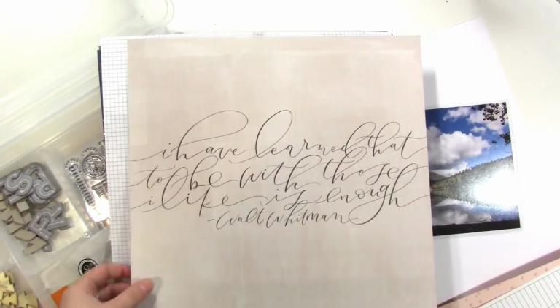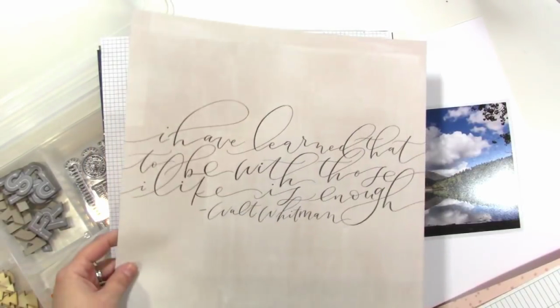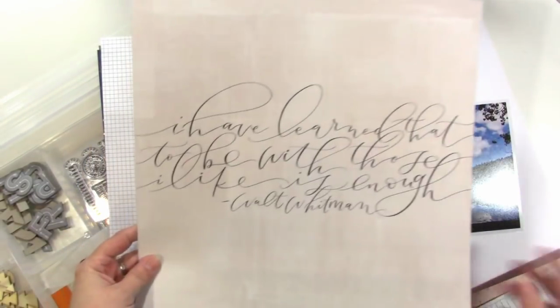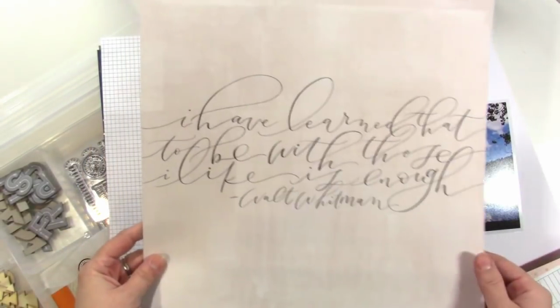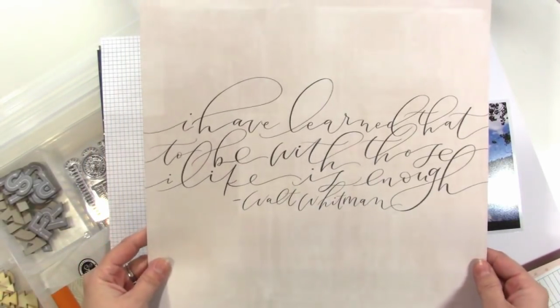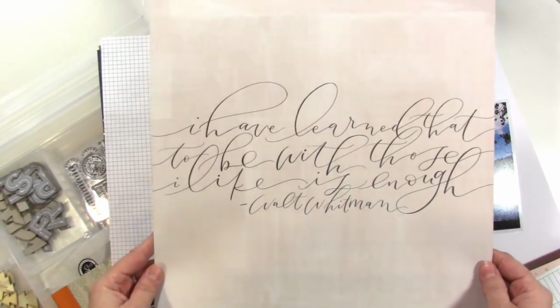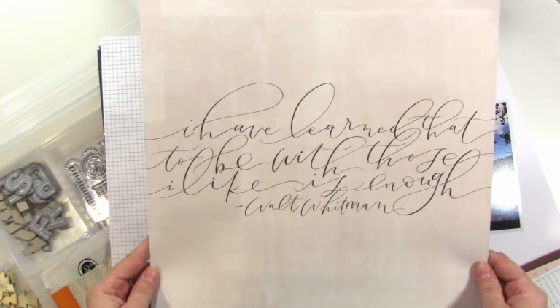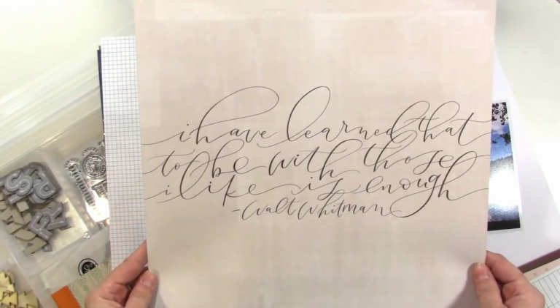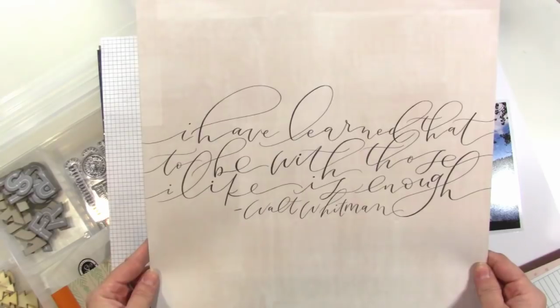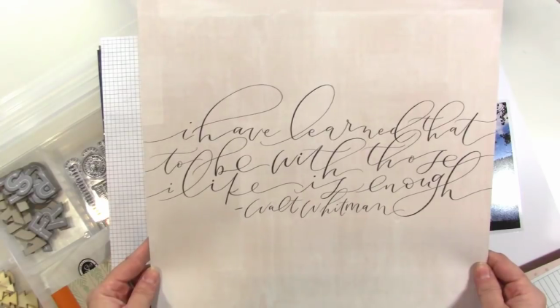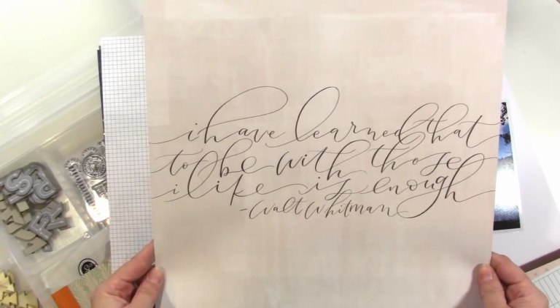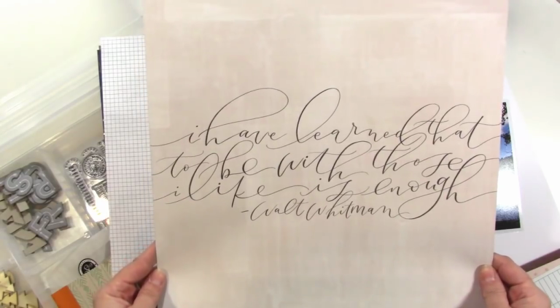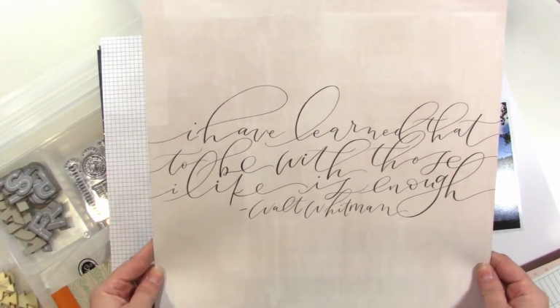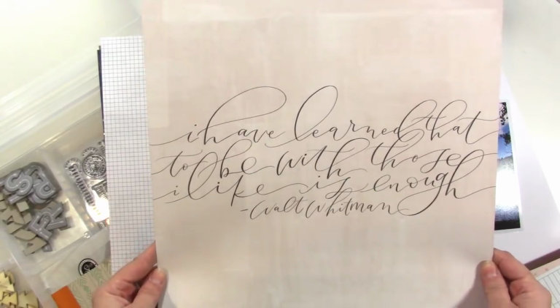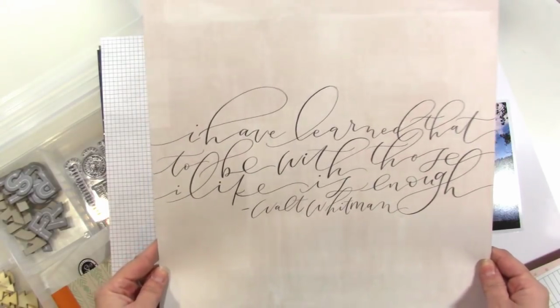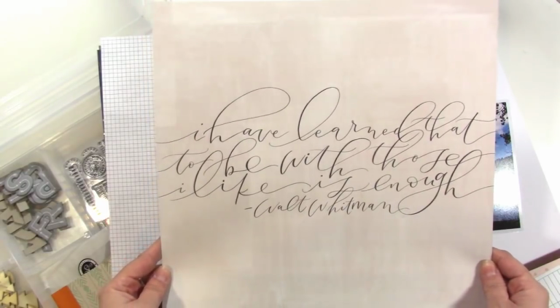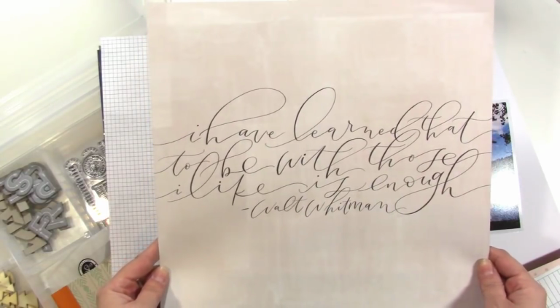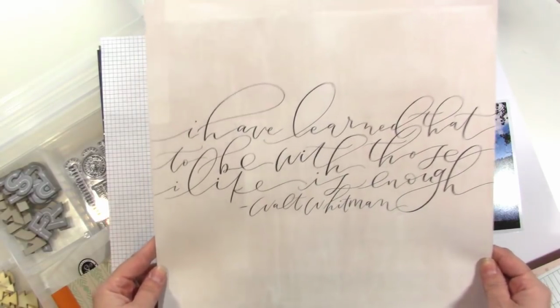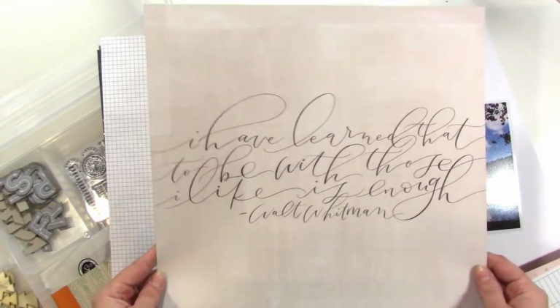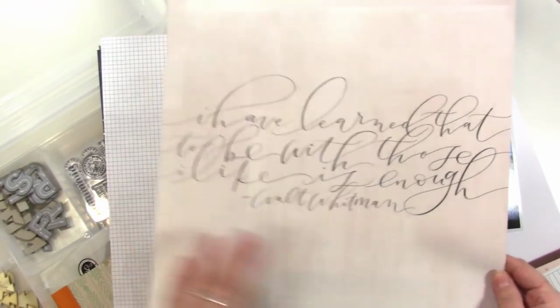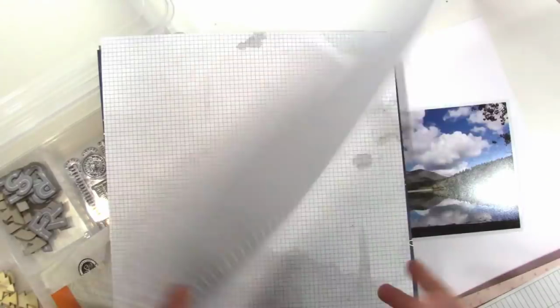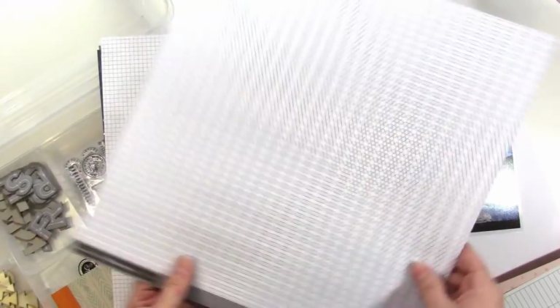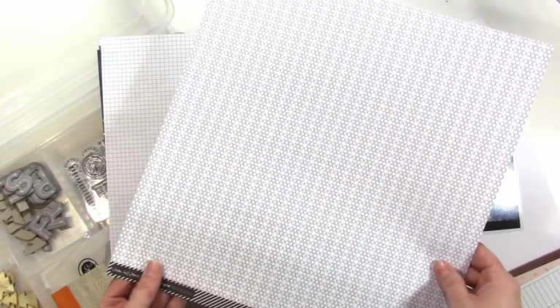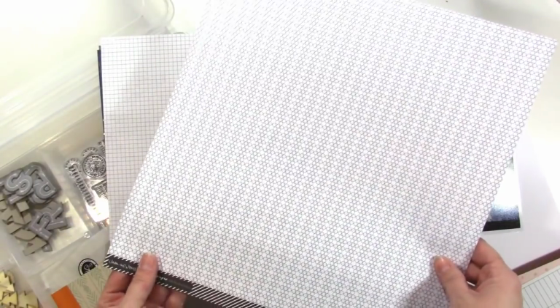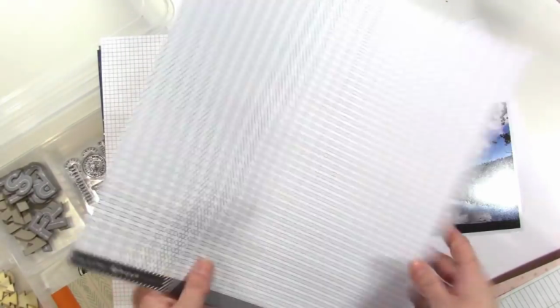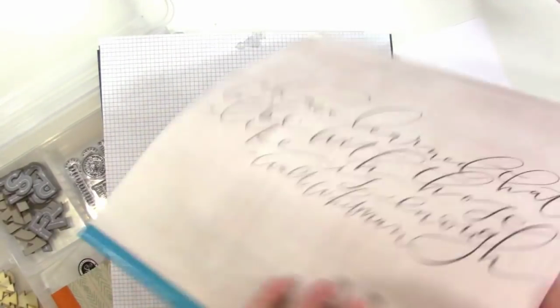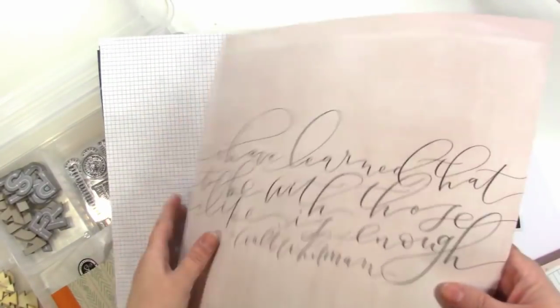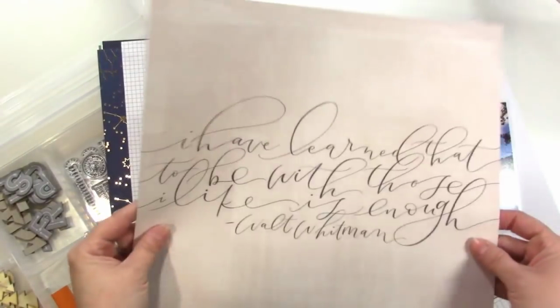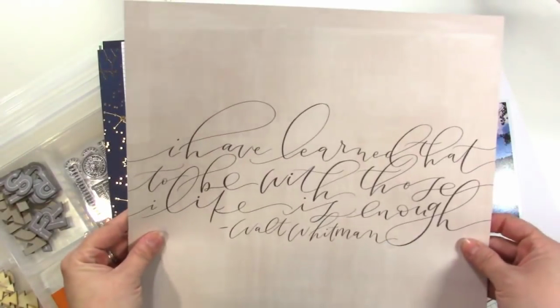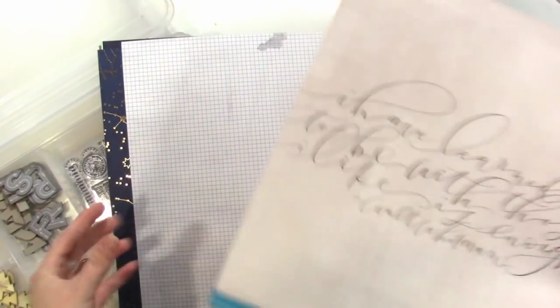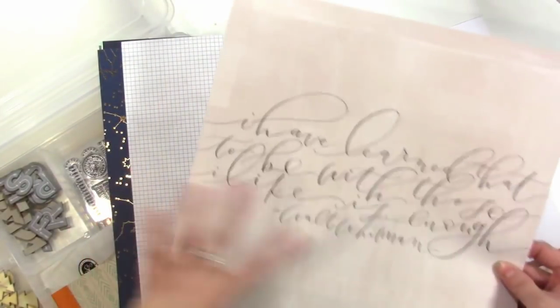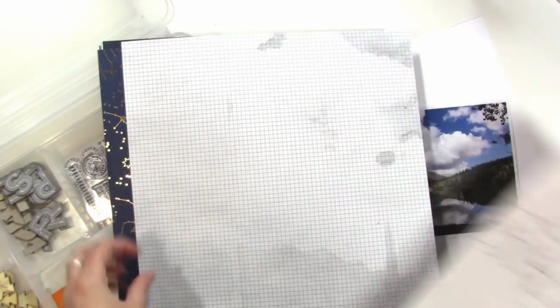I love this one. It says 'I have learned that to be with those I like is enough.' So true. So cute. I love that paper. The back I don't care about — this side is so much, I love it so much.